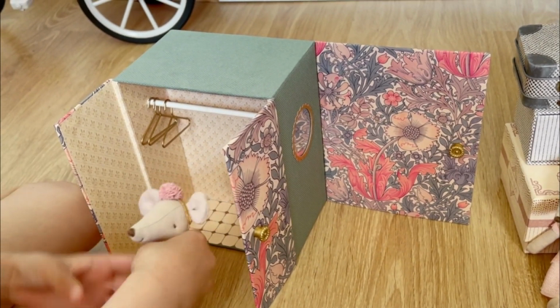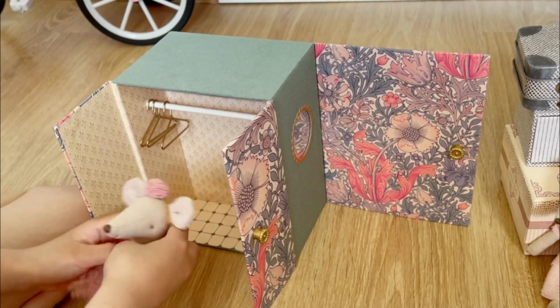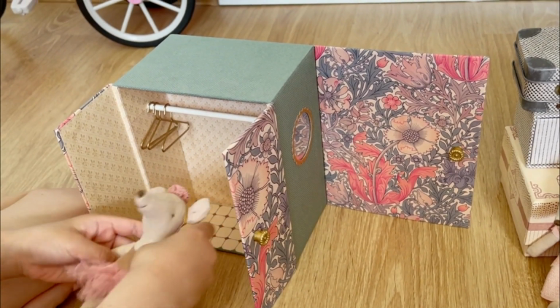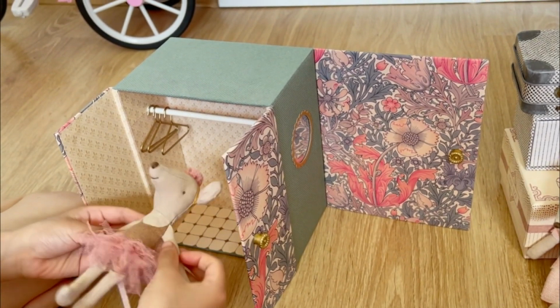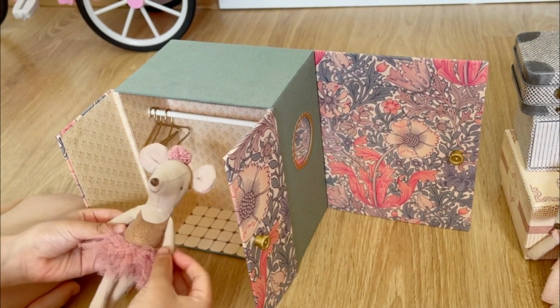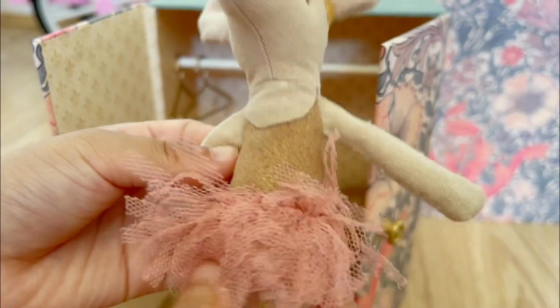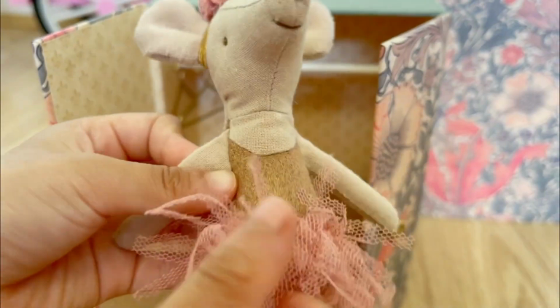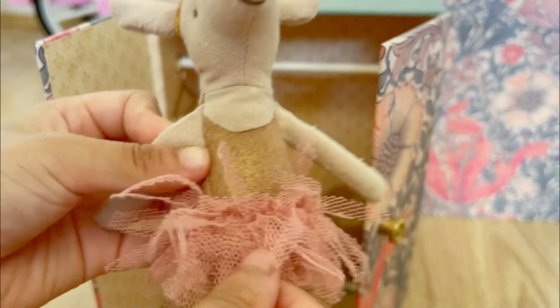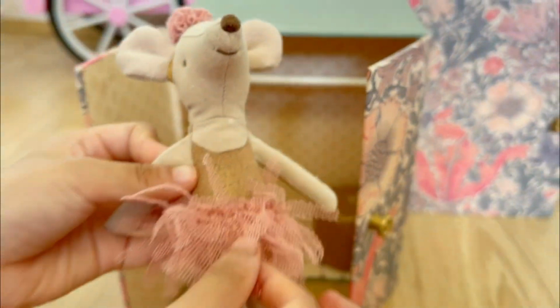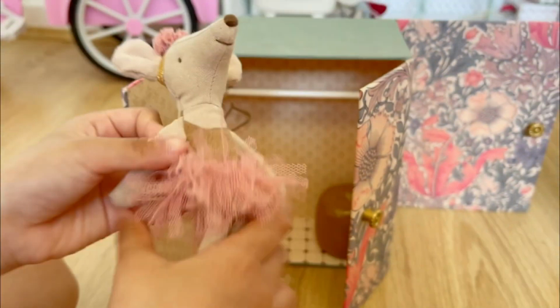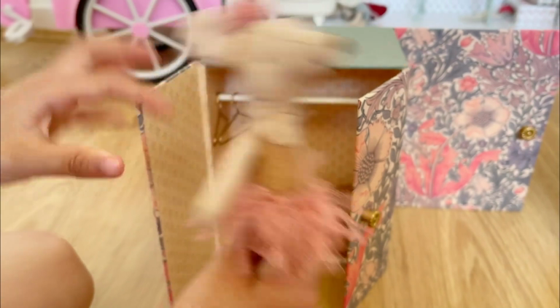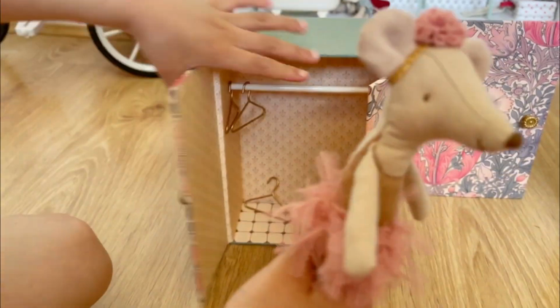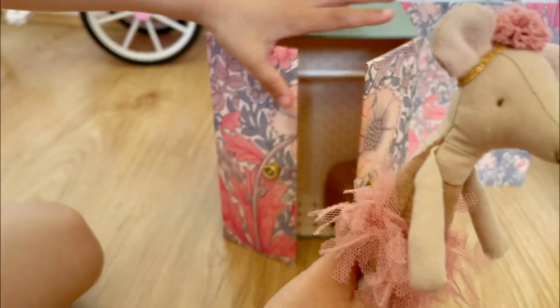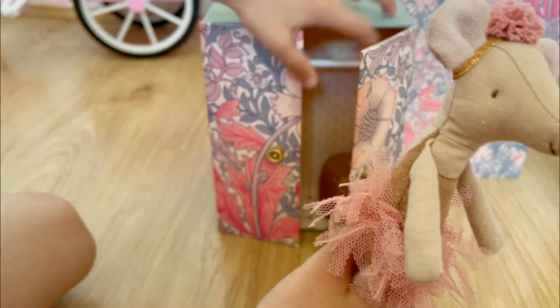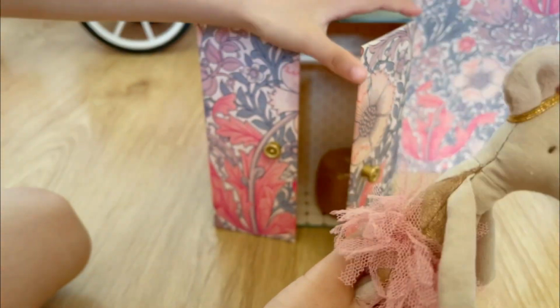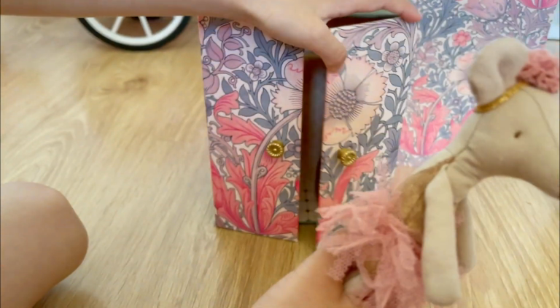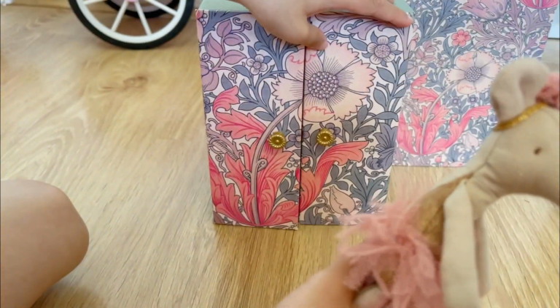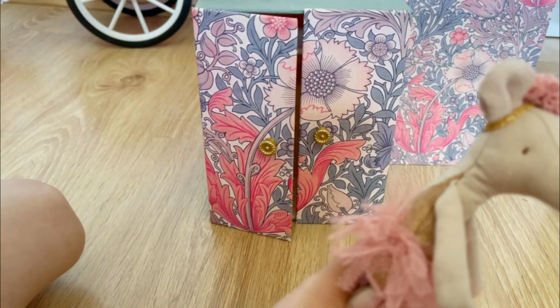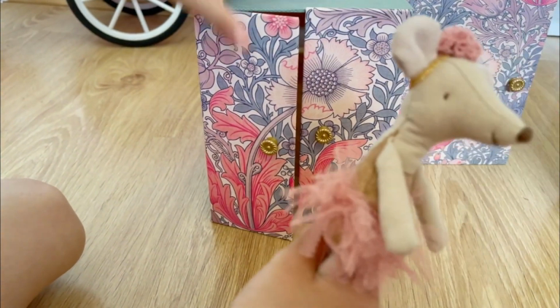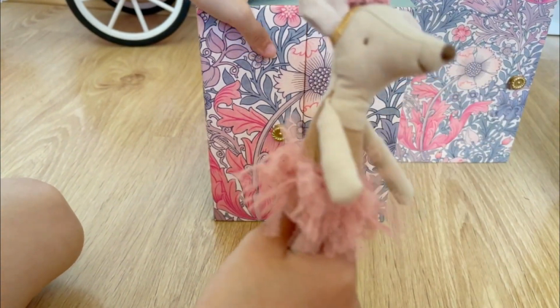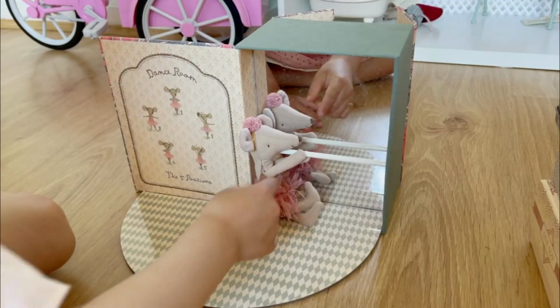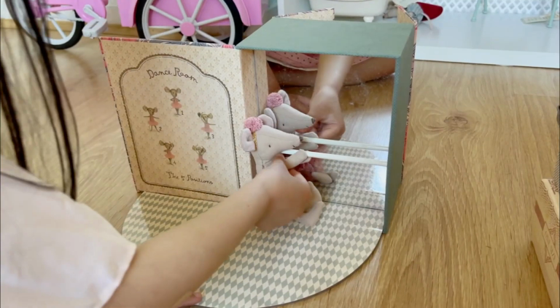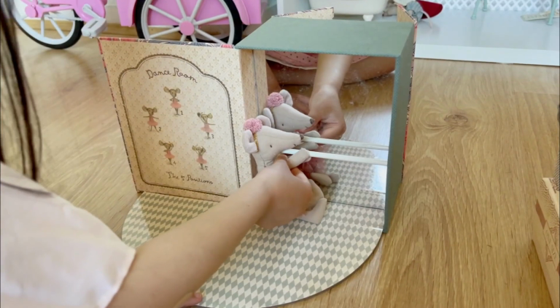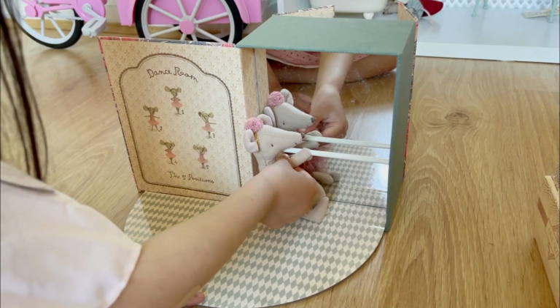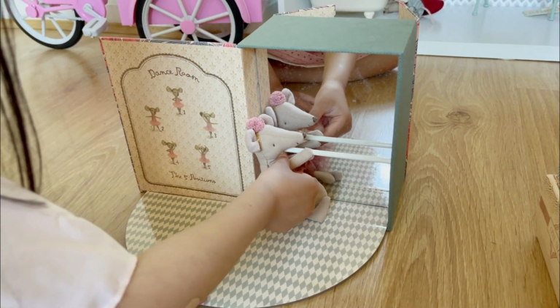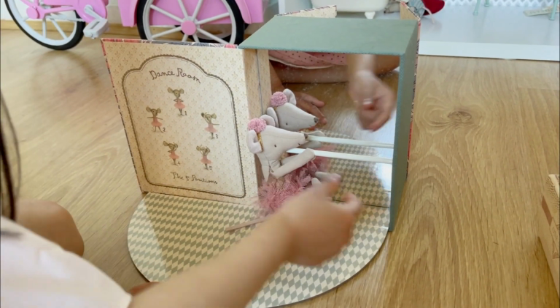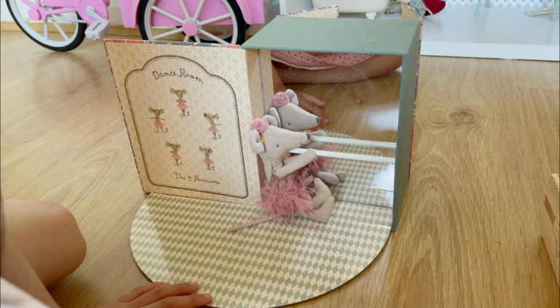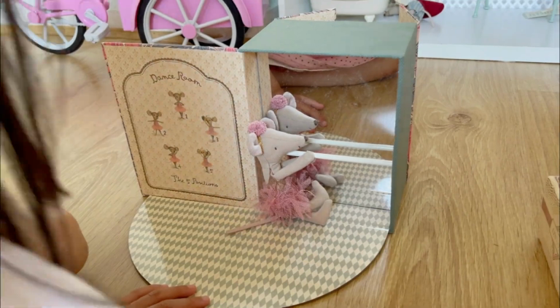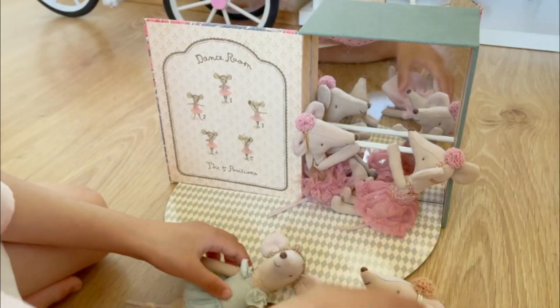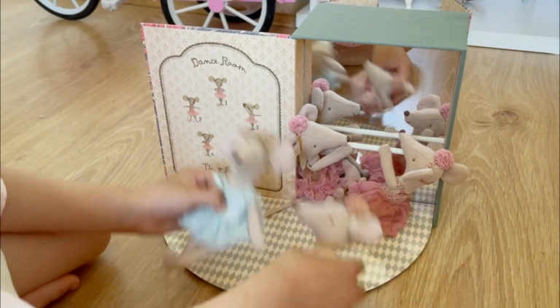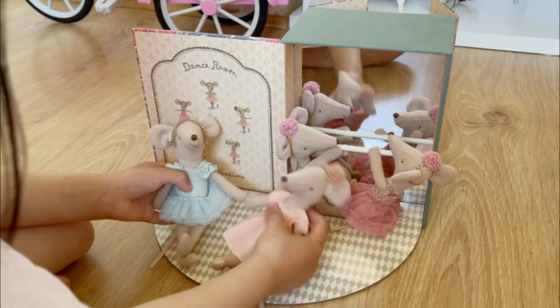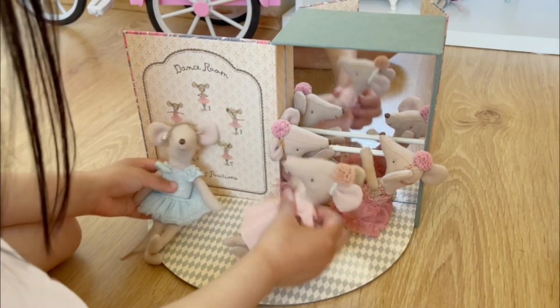Is she cute? So cute. I like her outfit. So let's go put her at the studio — it looks so cute.